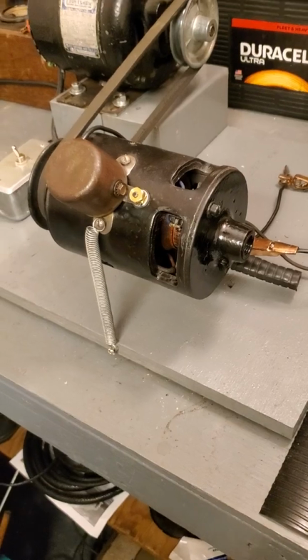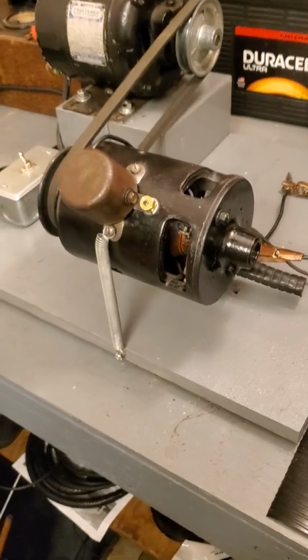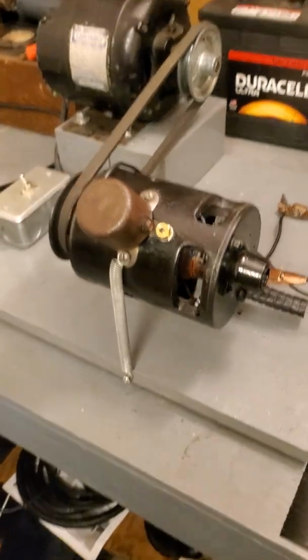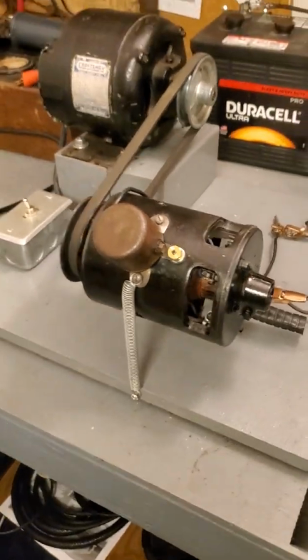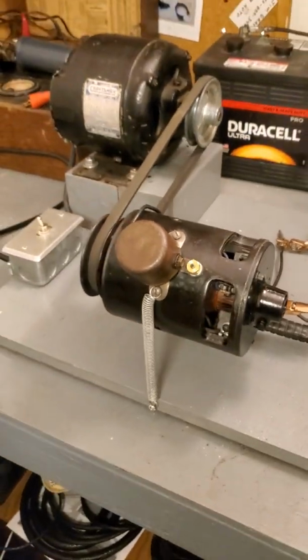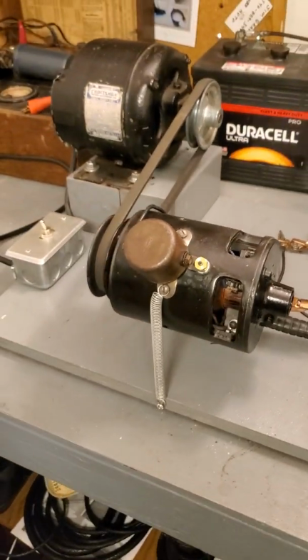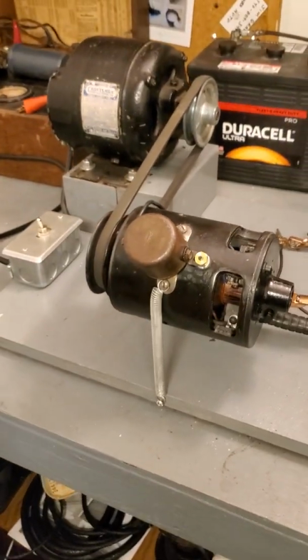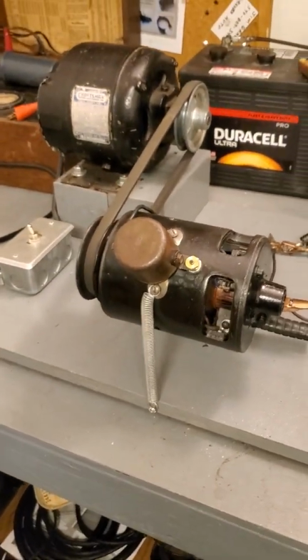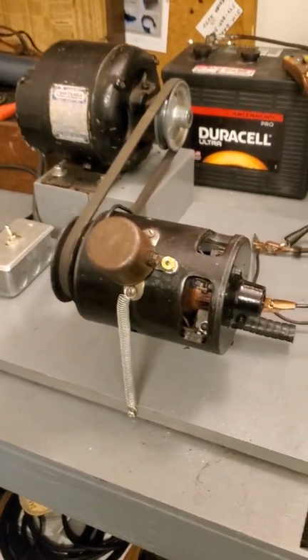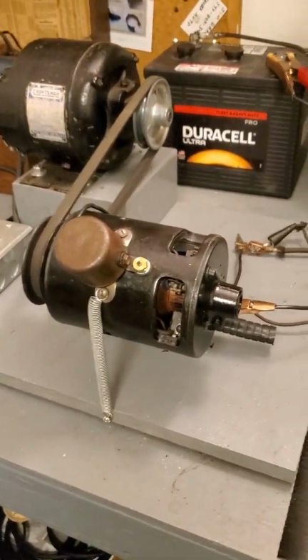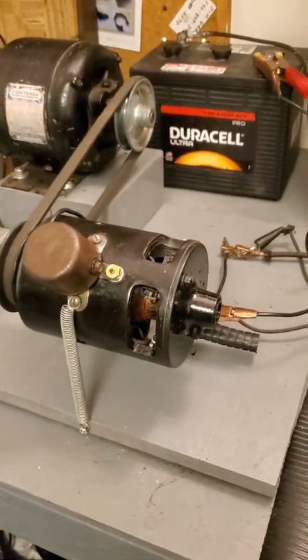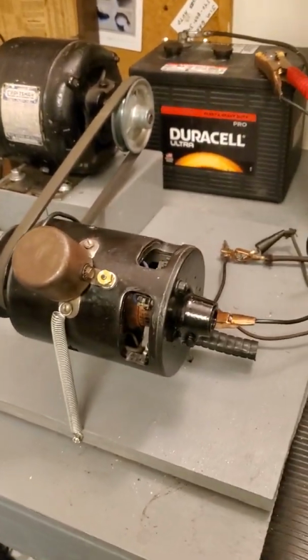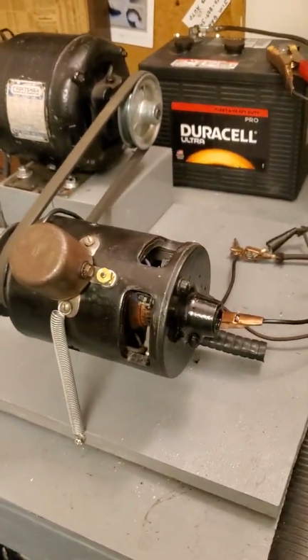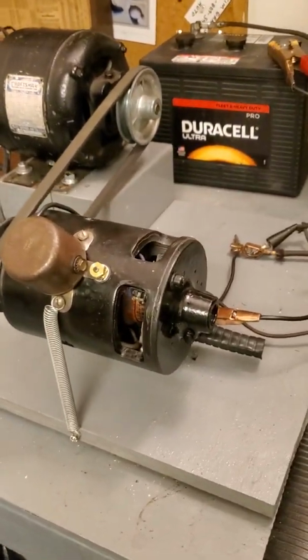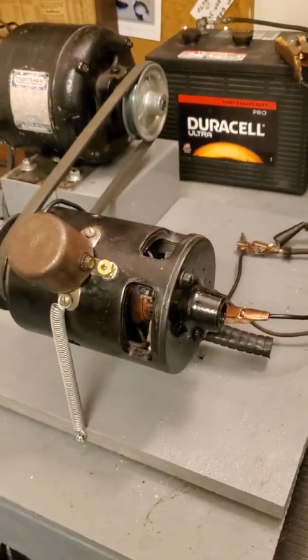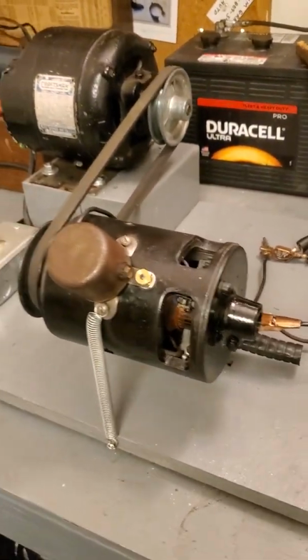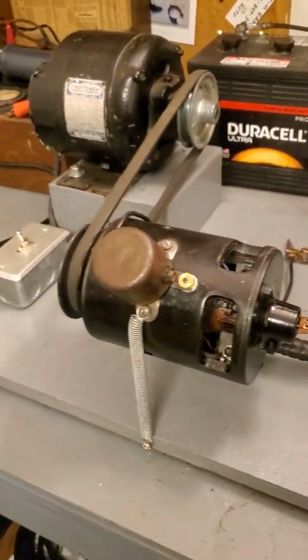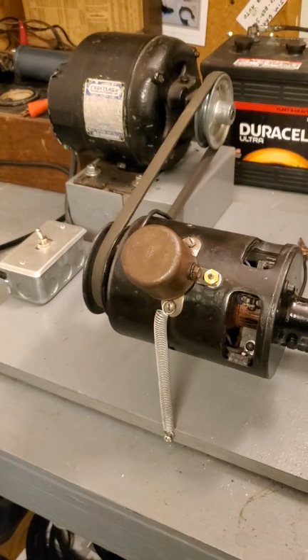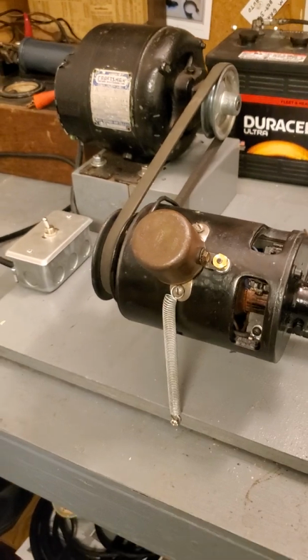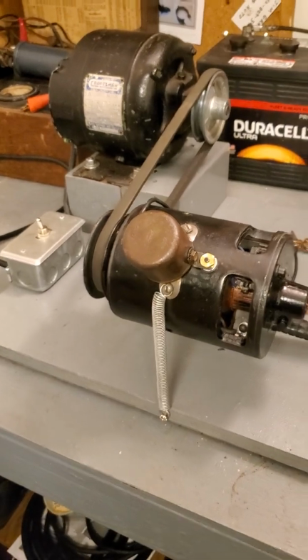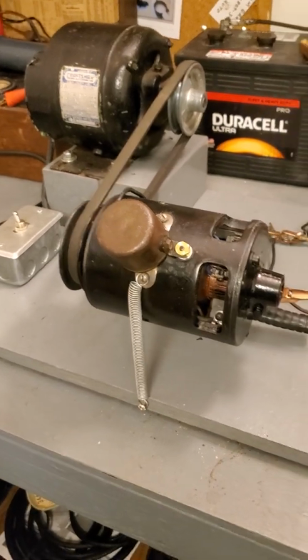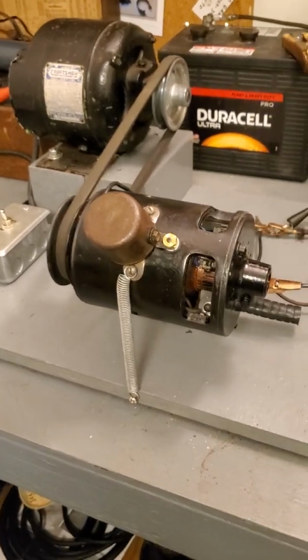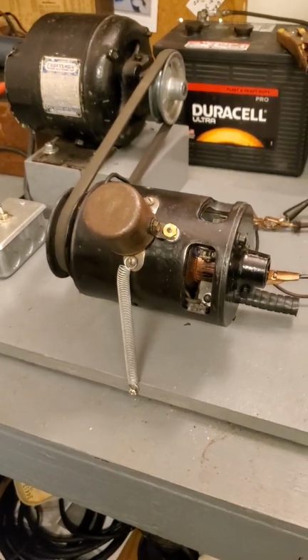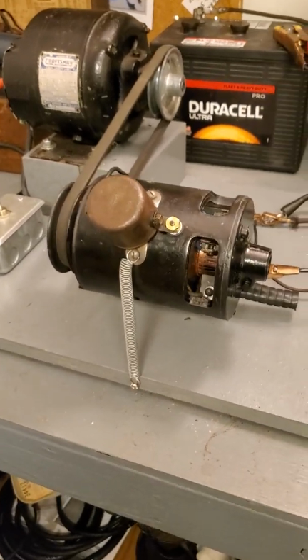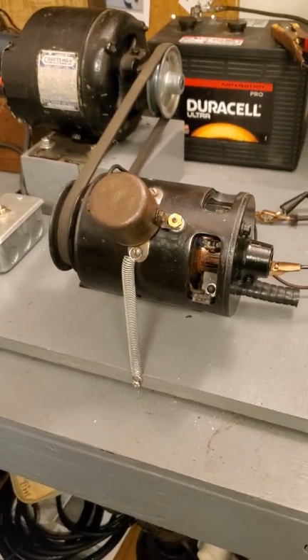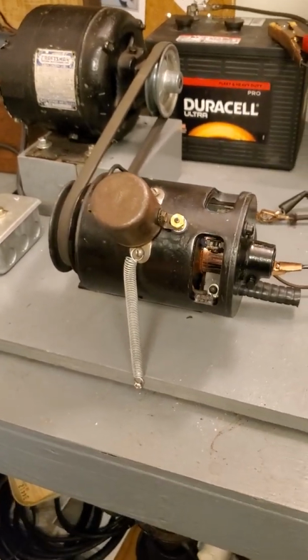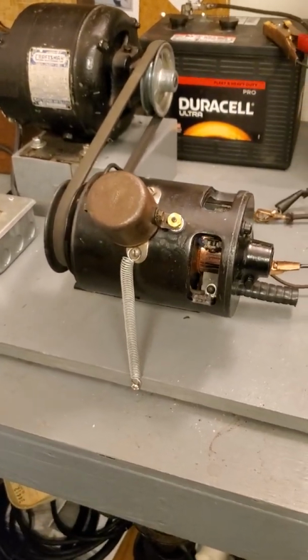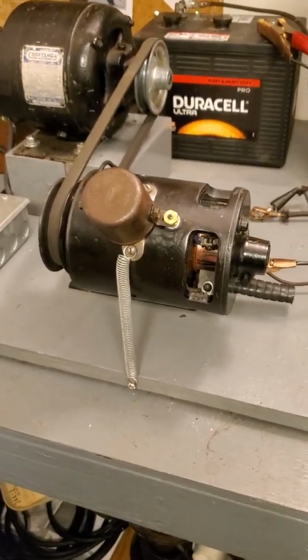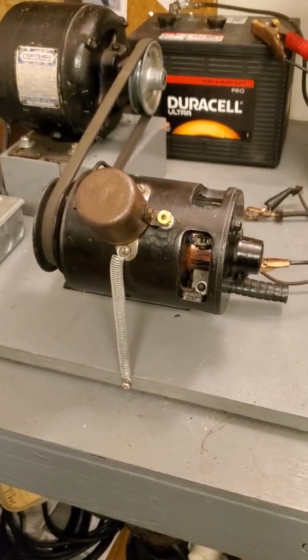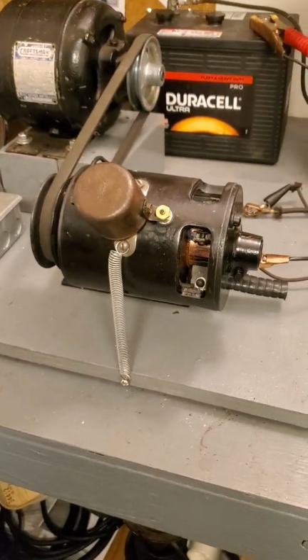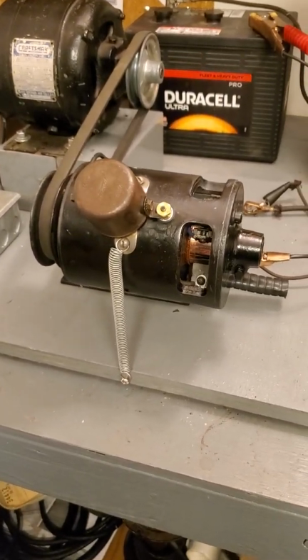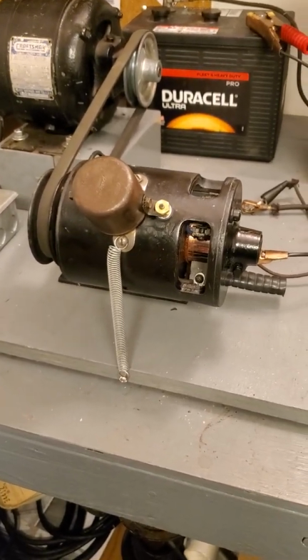Hi guys, Steve Blankert here again. I want to do a real short video about adjusting the third brush on a Model A generator, or any kind of generator that has a three brush setup.